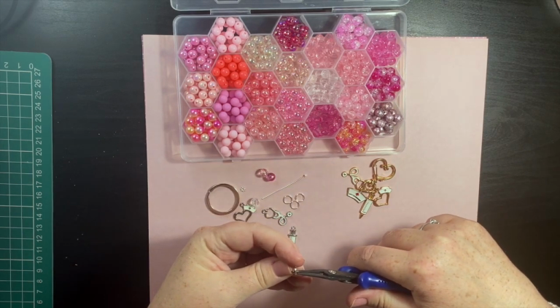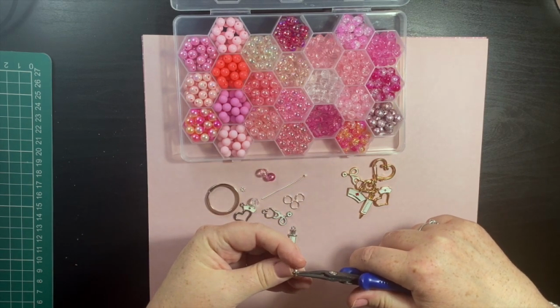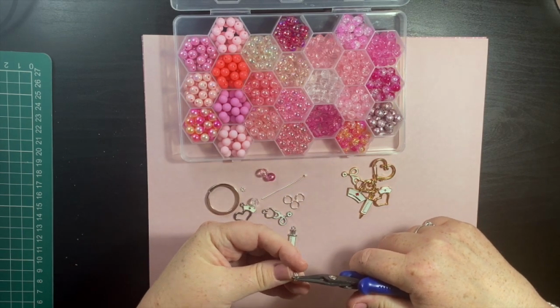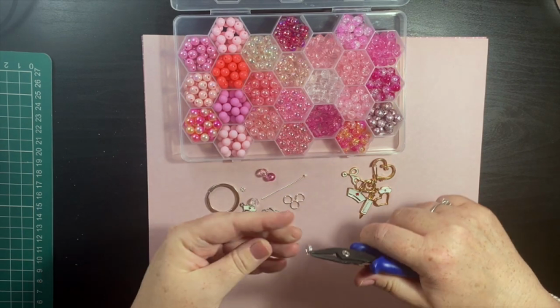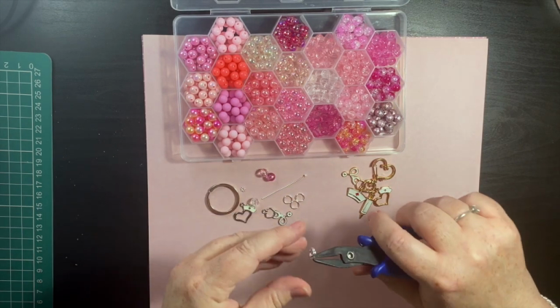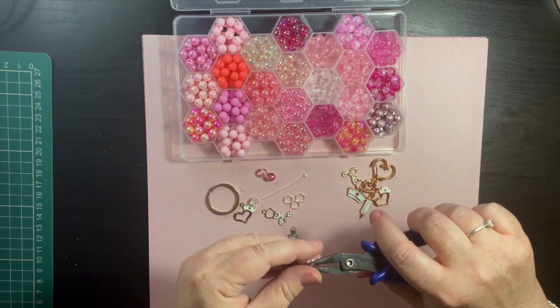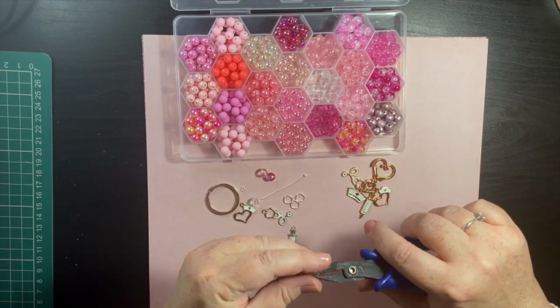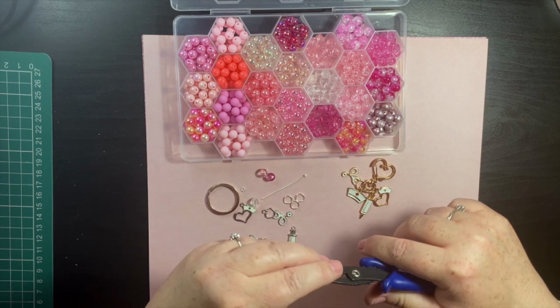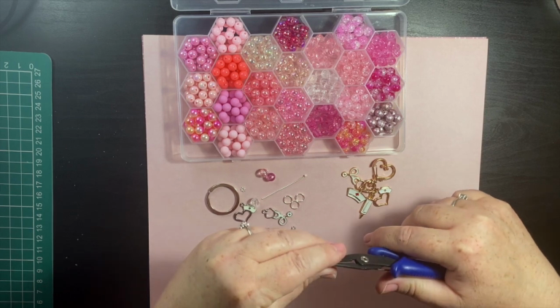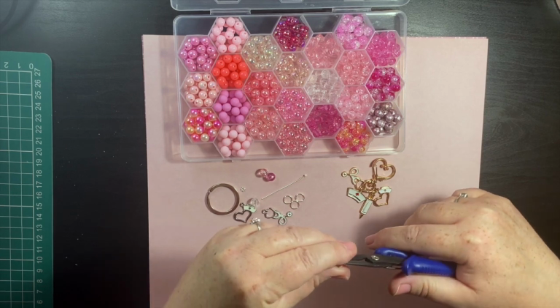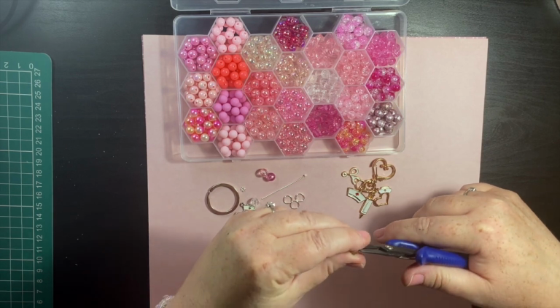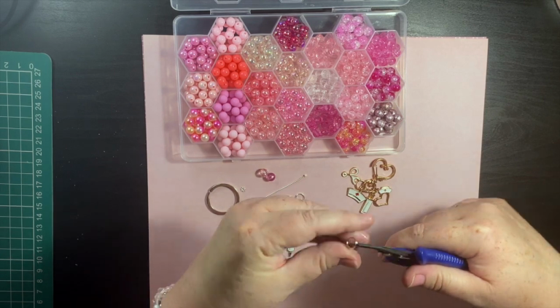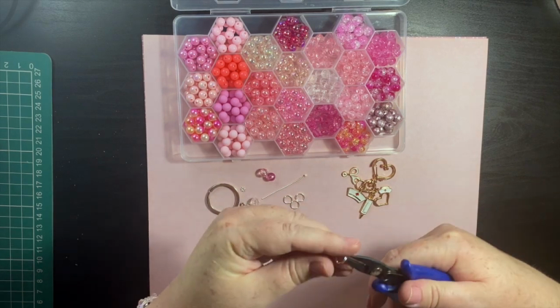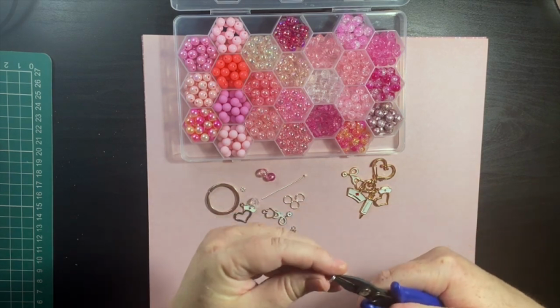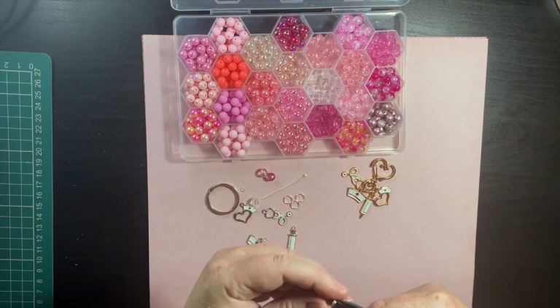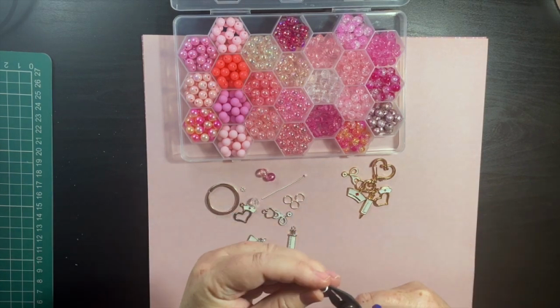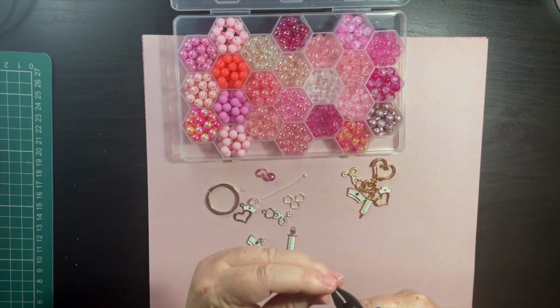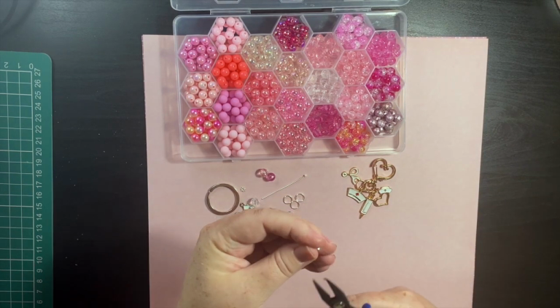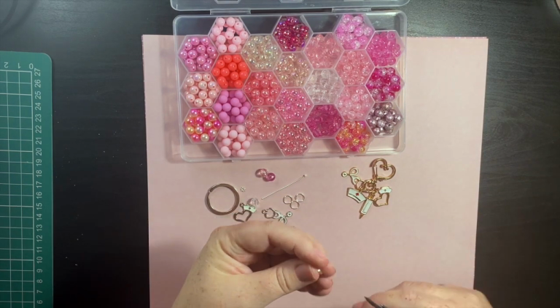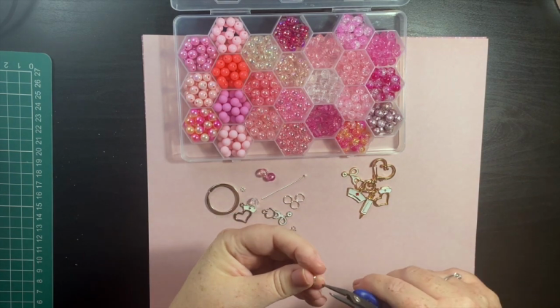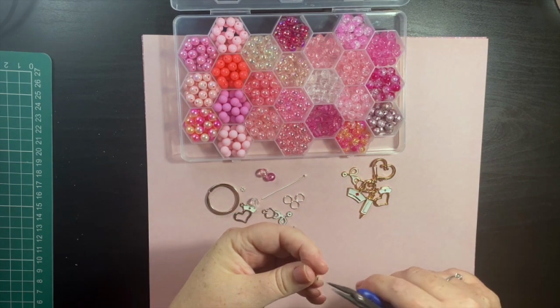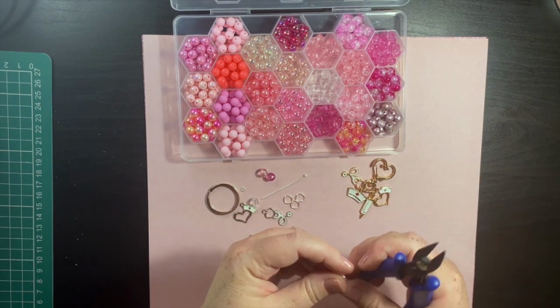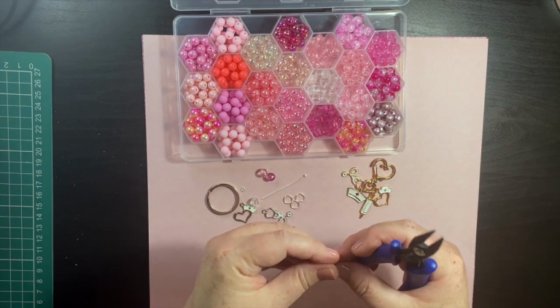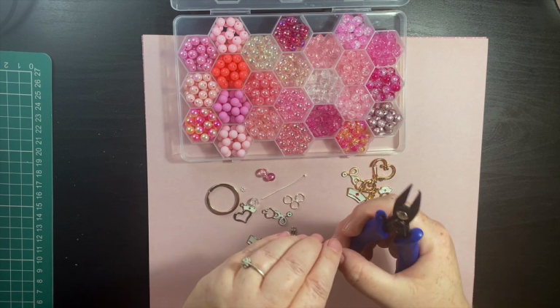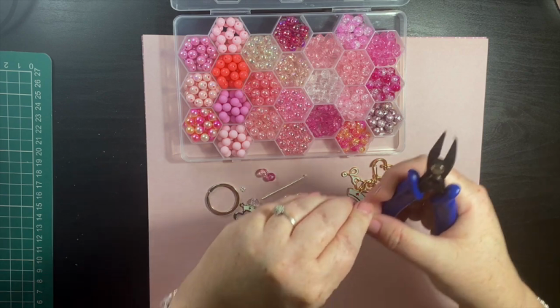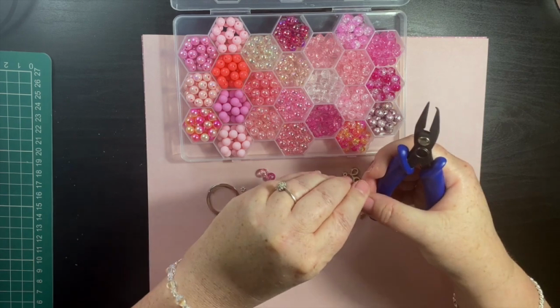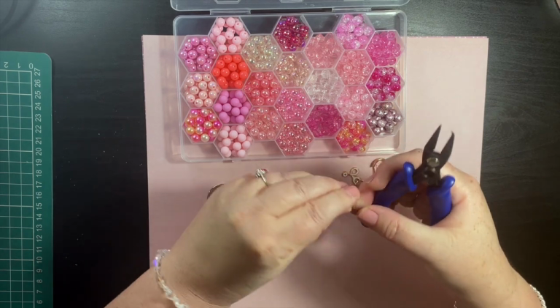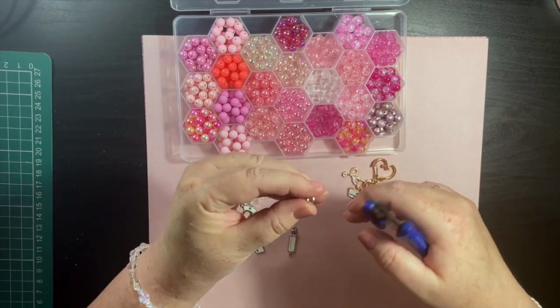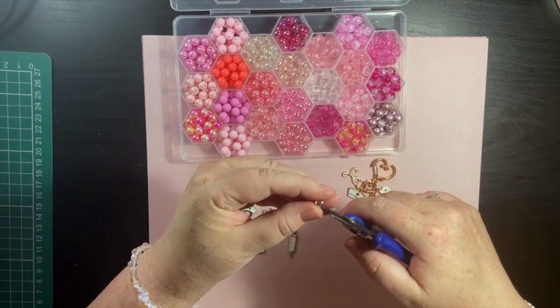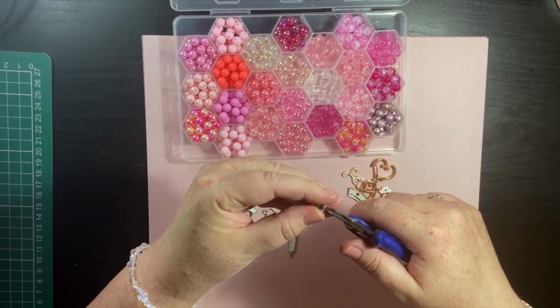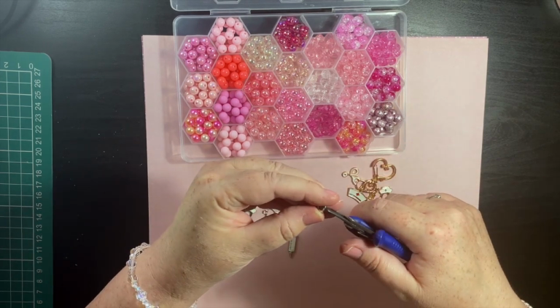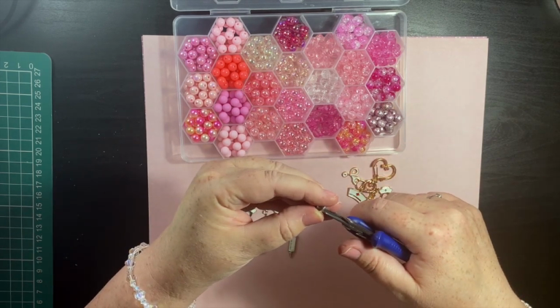I have lots of different charms available if you want to check out my website — it's www.lowcostcraftsupplies.co.uk.